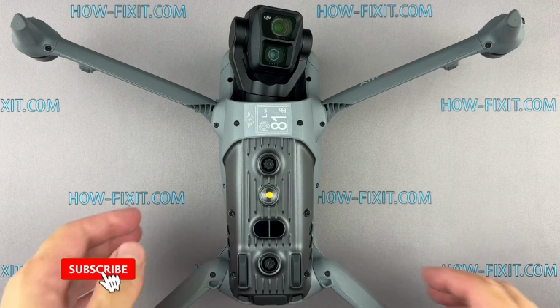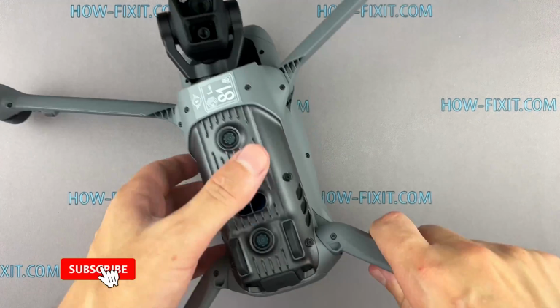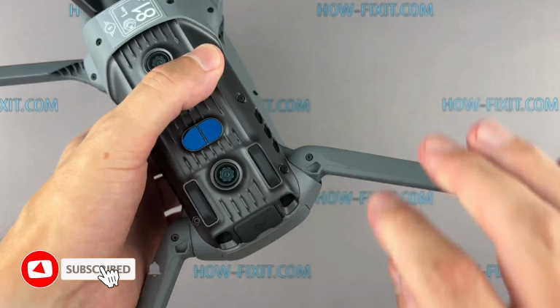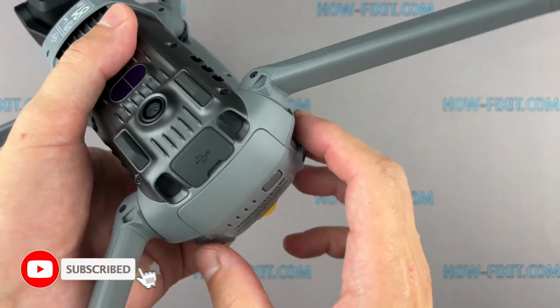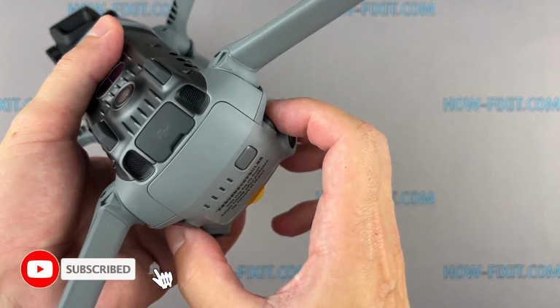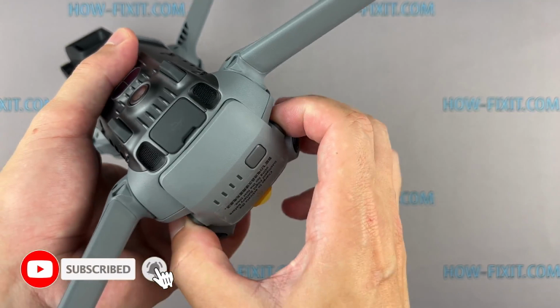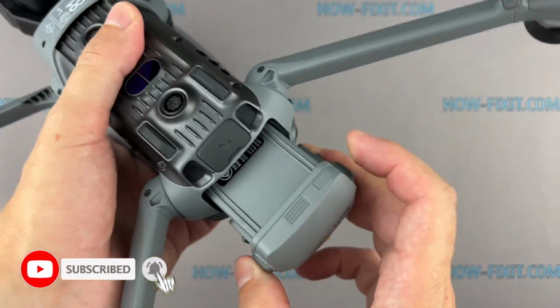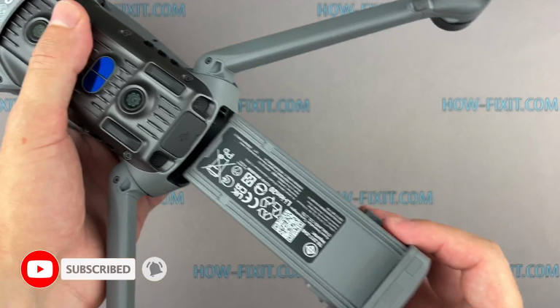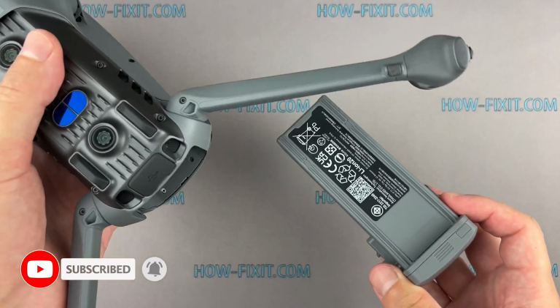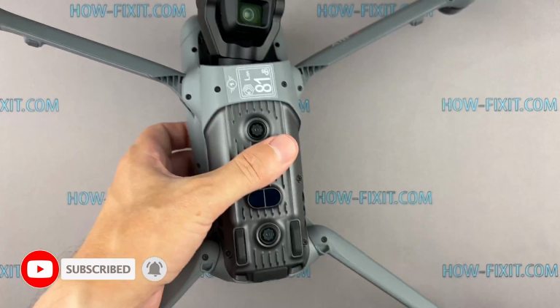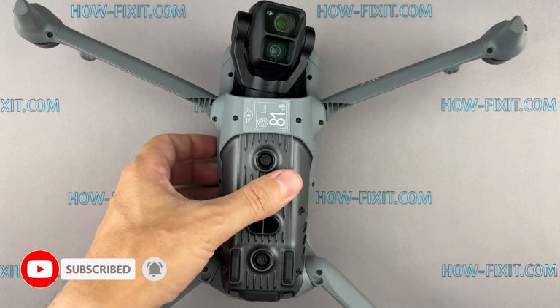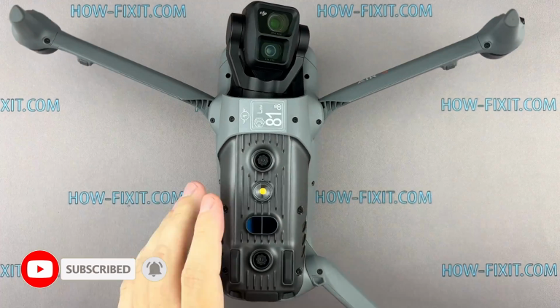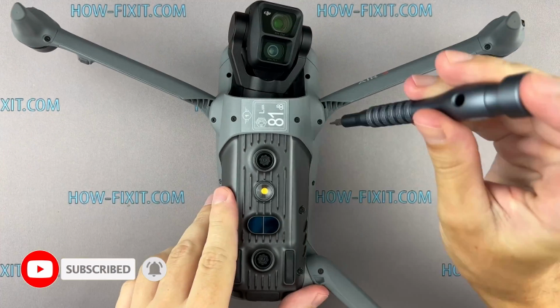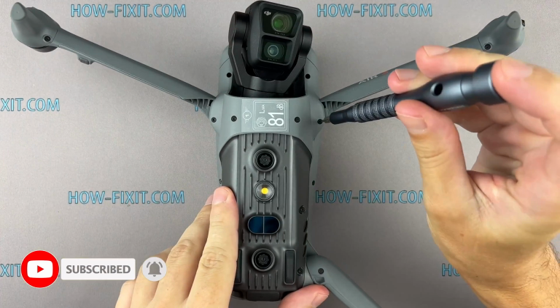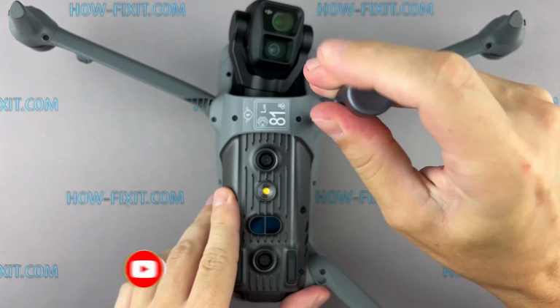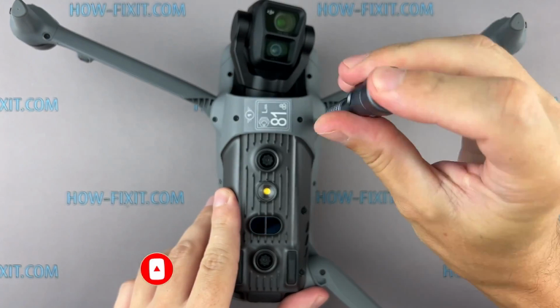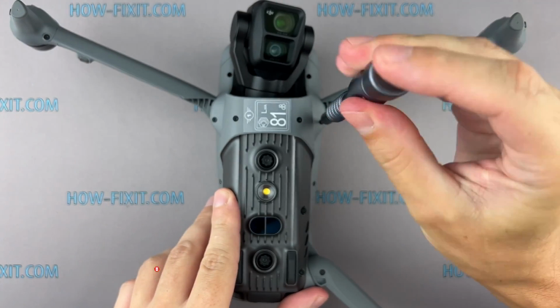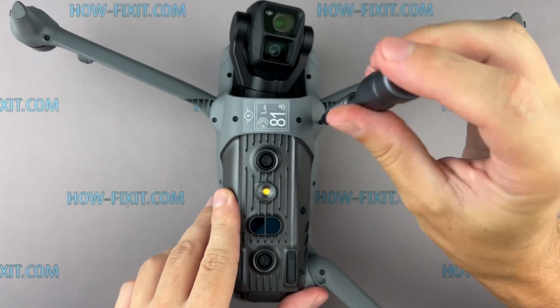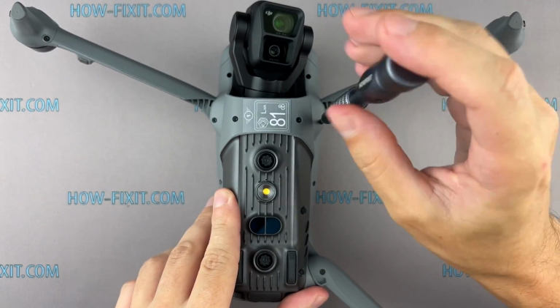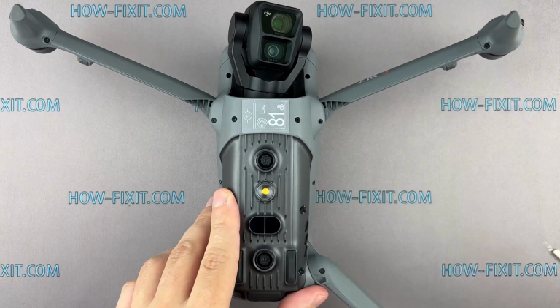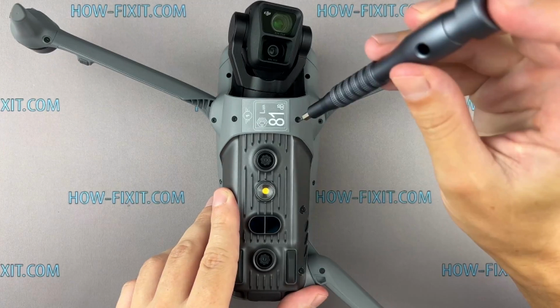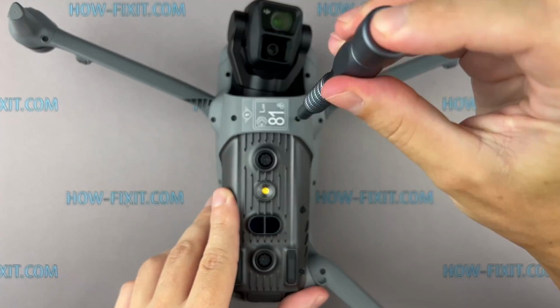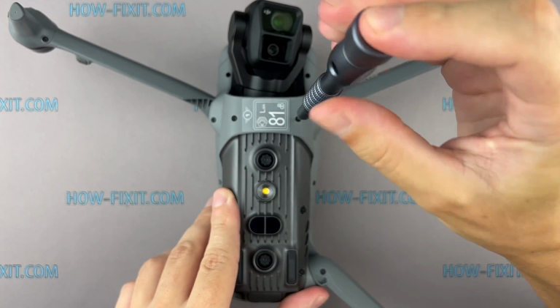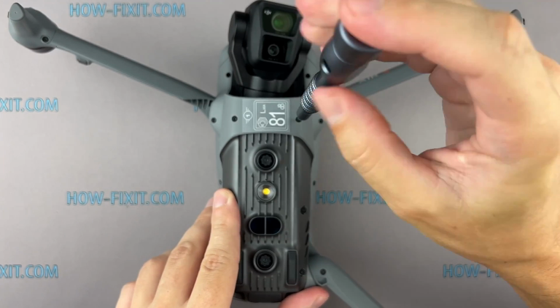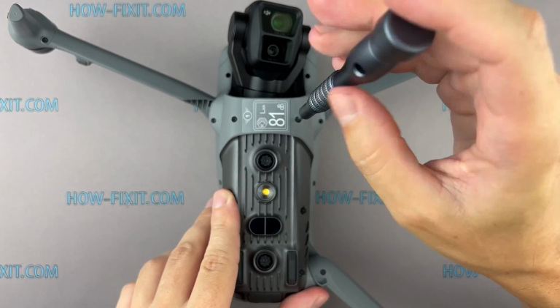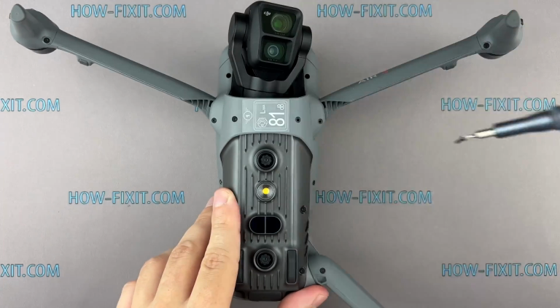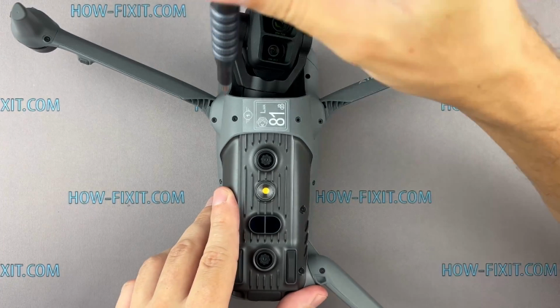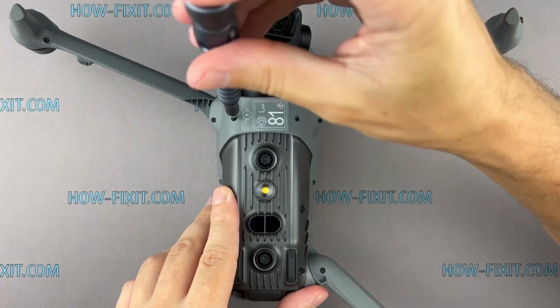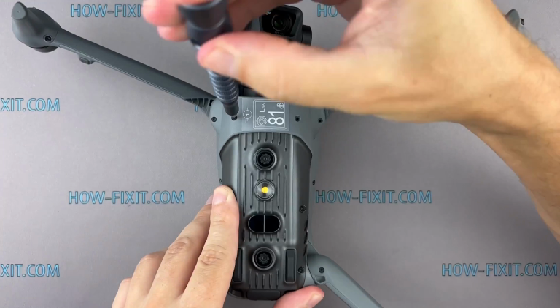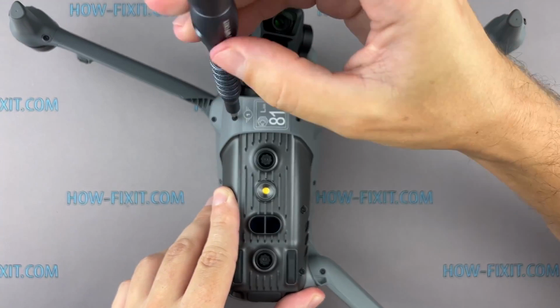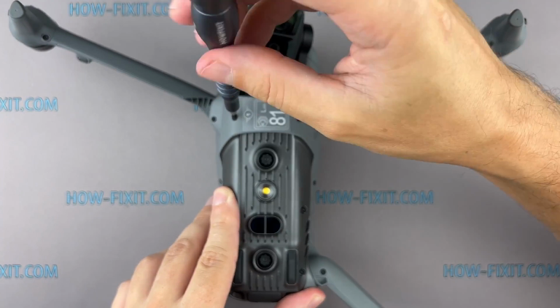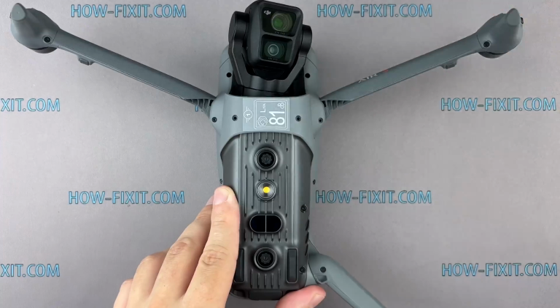Remove the battery before you start disassembling the drone. Flip your drone over and remove the screws securing the bottom cover. Remember, each screw might be slightly different in size, so keep track of where they go.